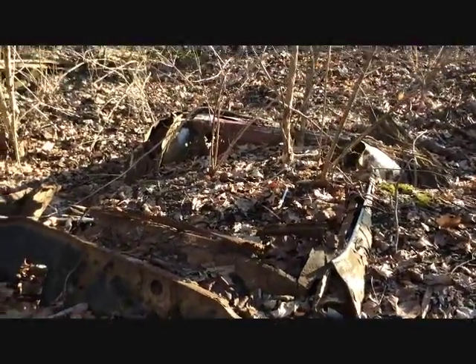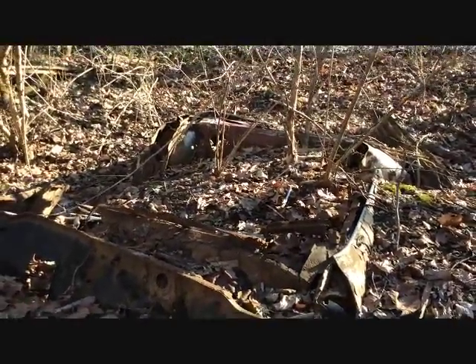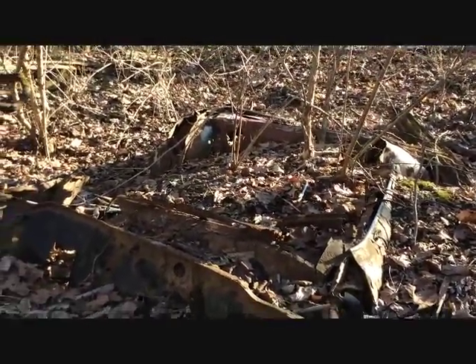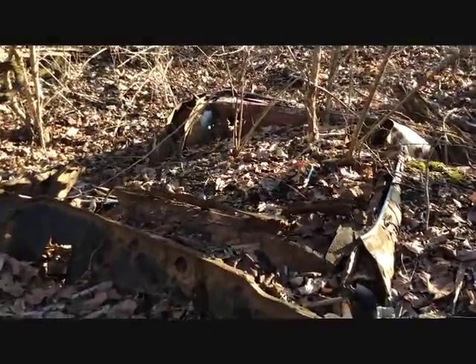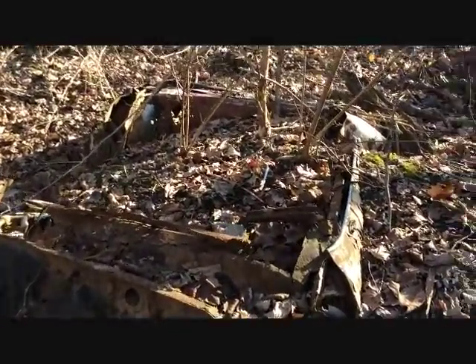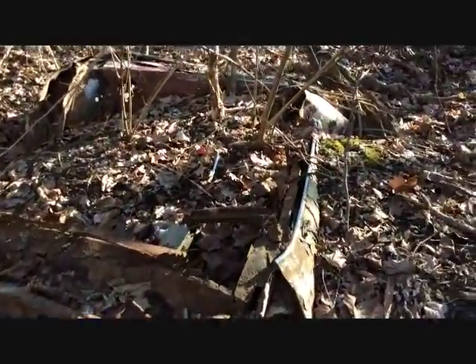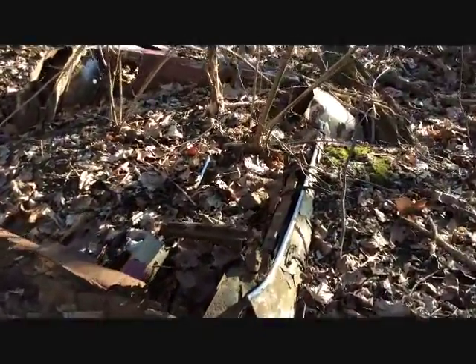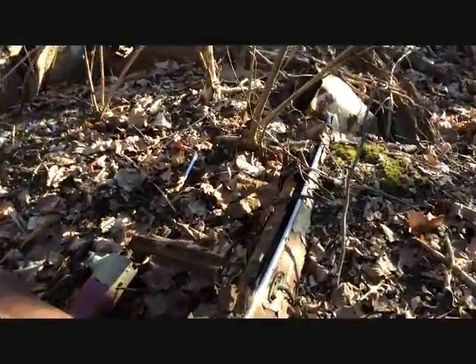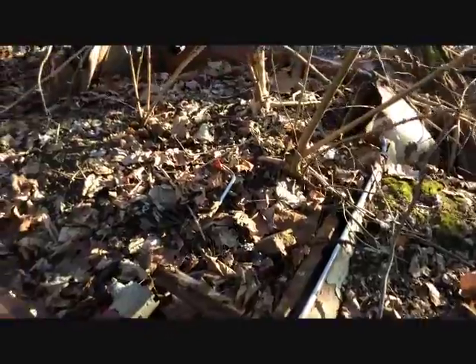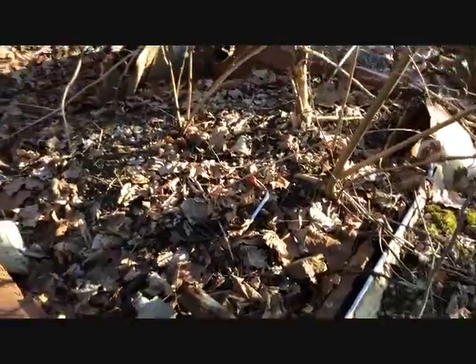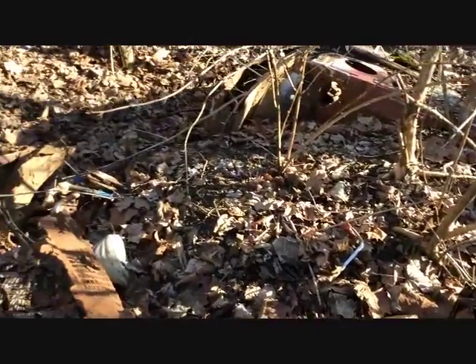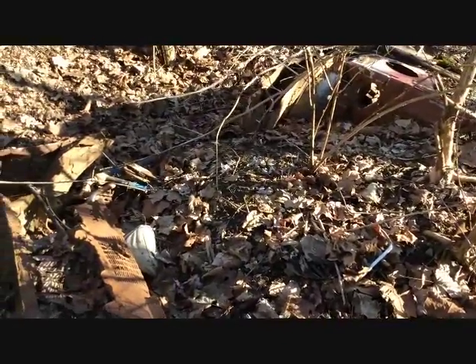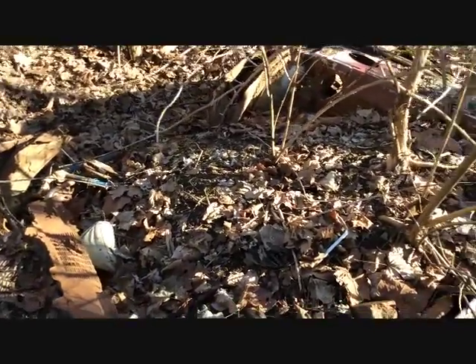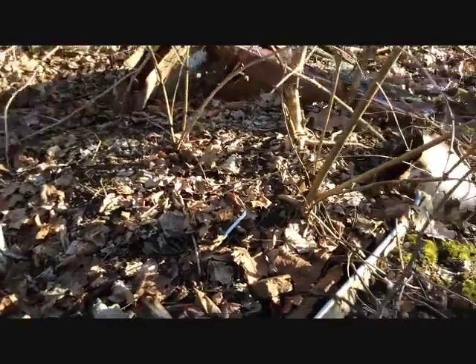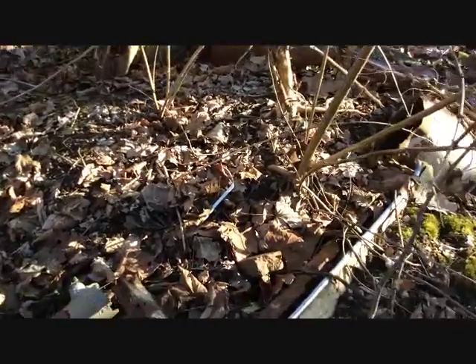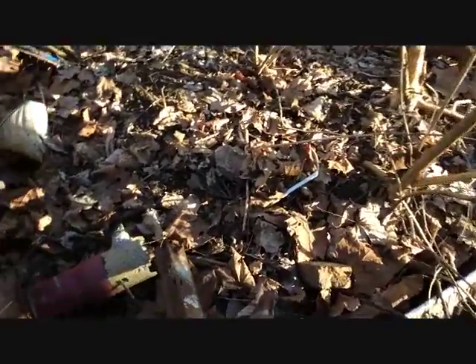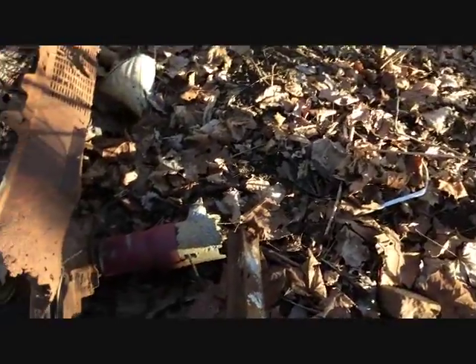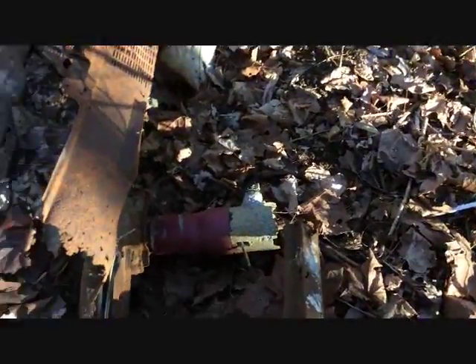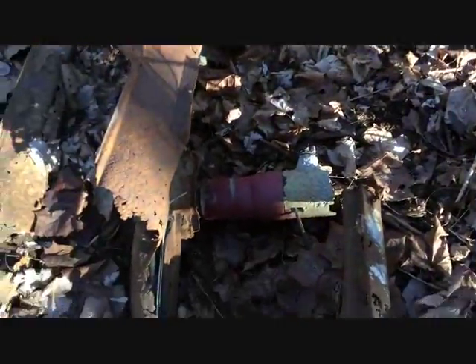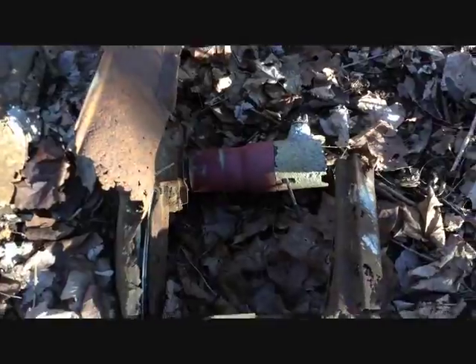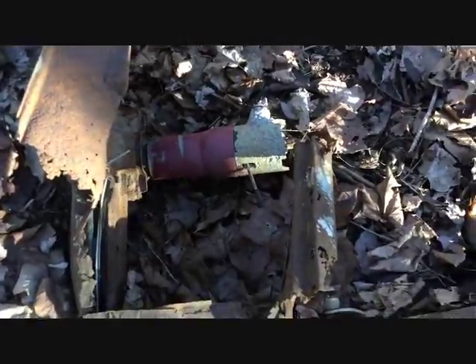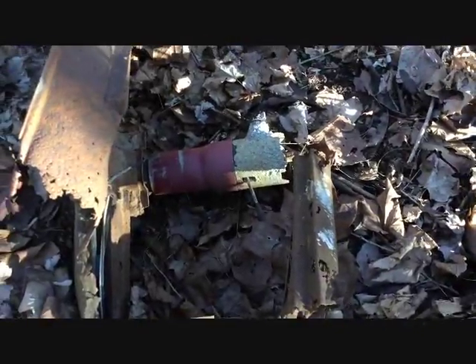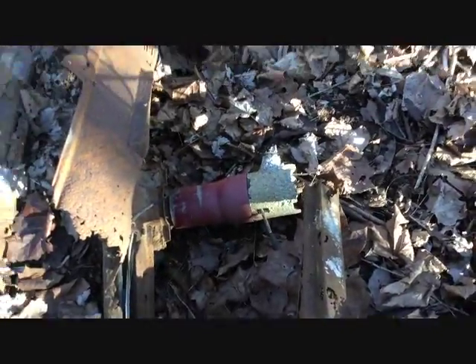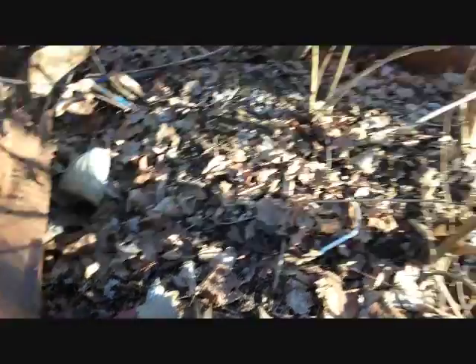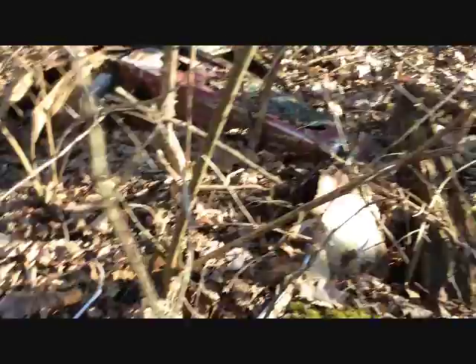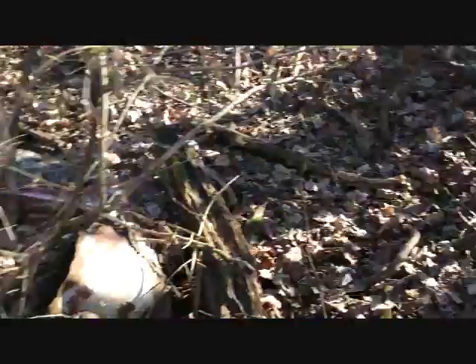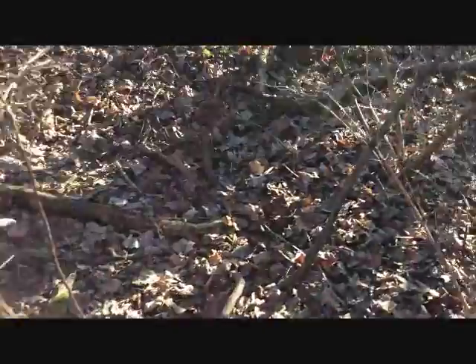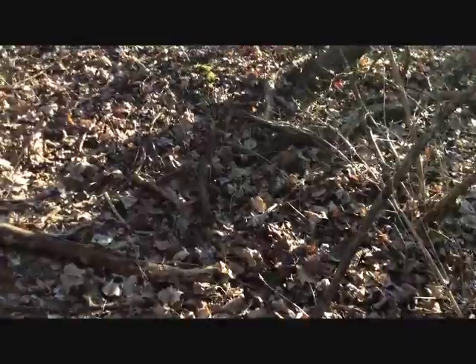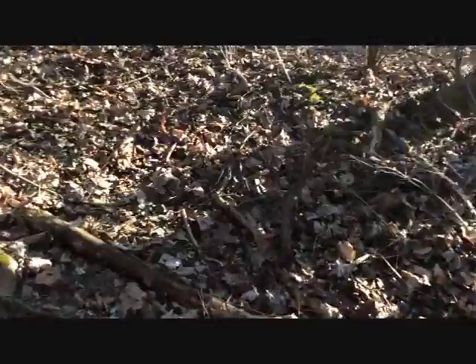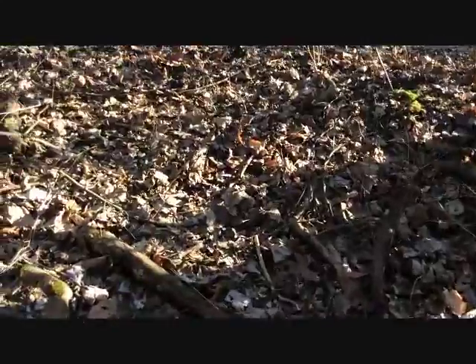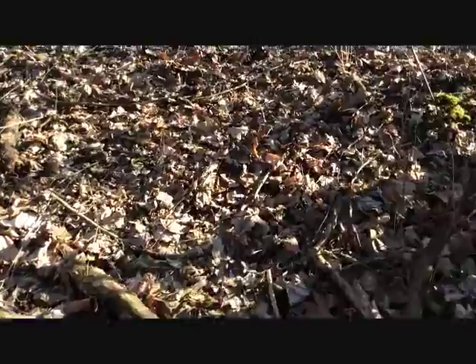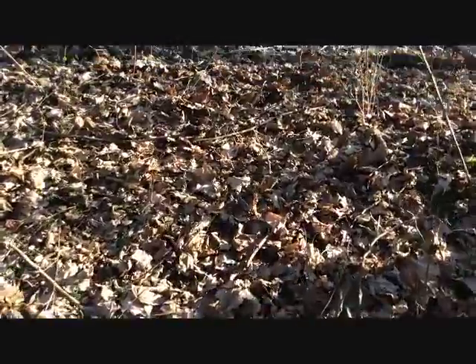But you can see part of it still here on the ground. If you notice, there are a lot of vehicles on Metro Park property, such as this one here at Three Creeks.